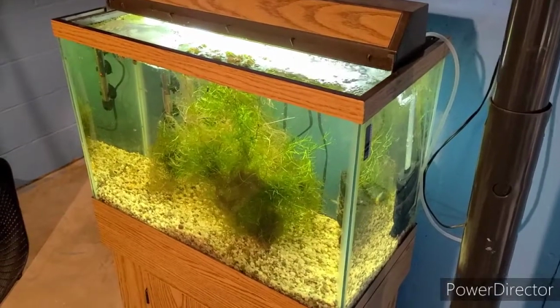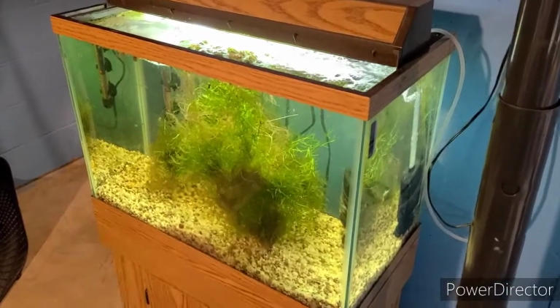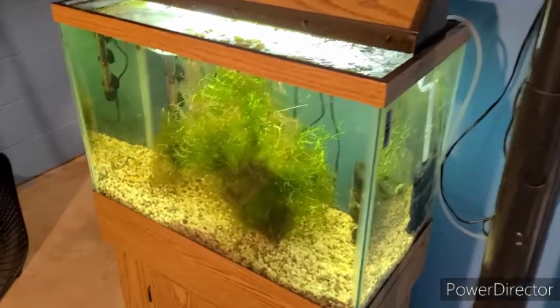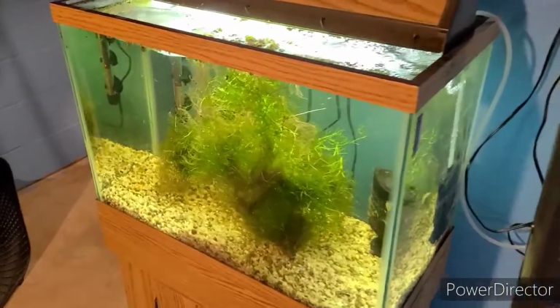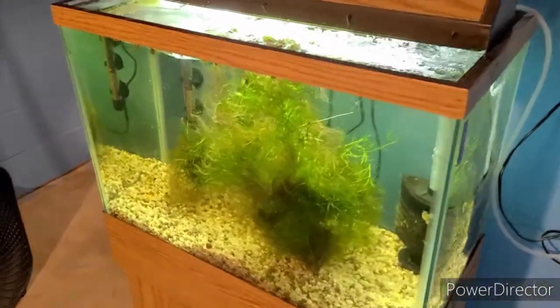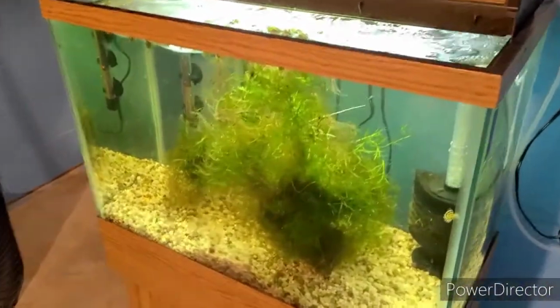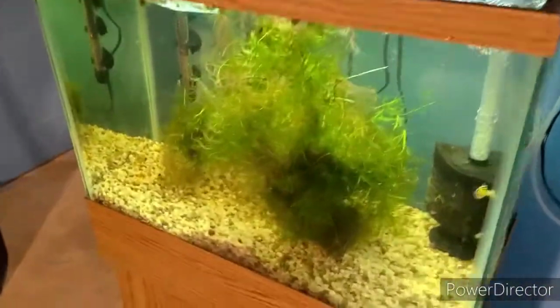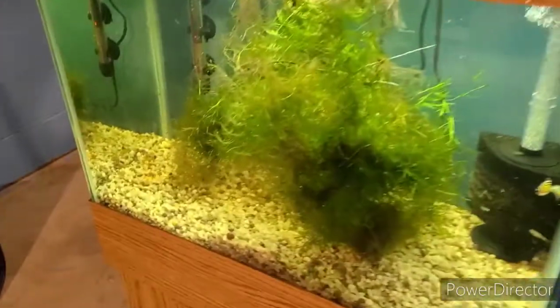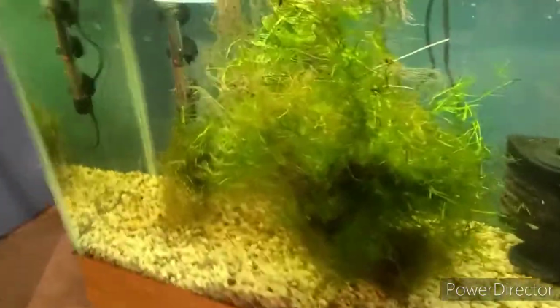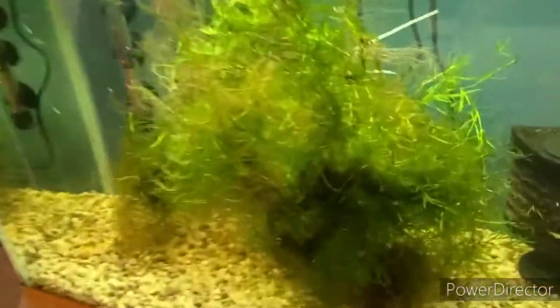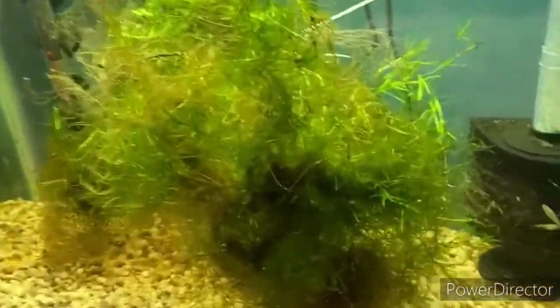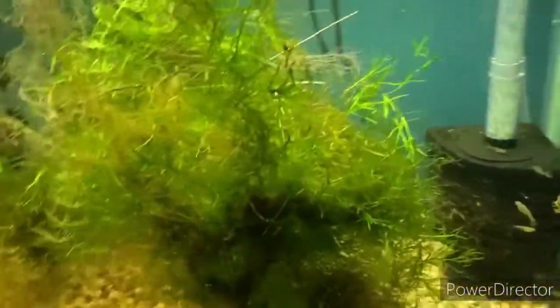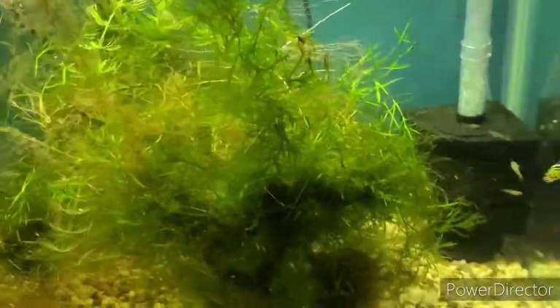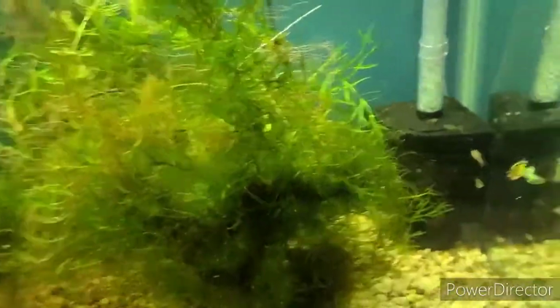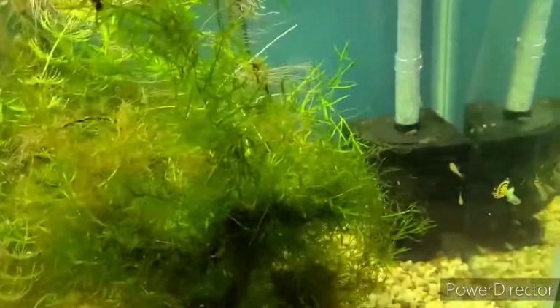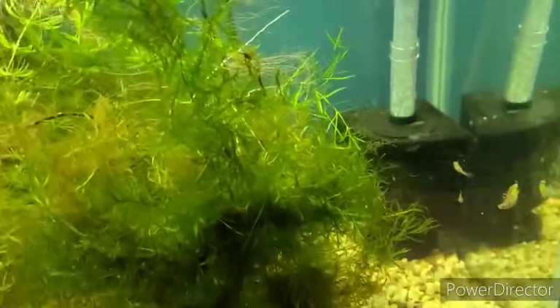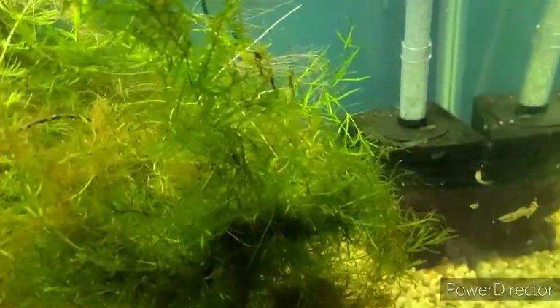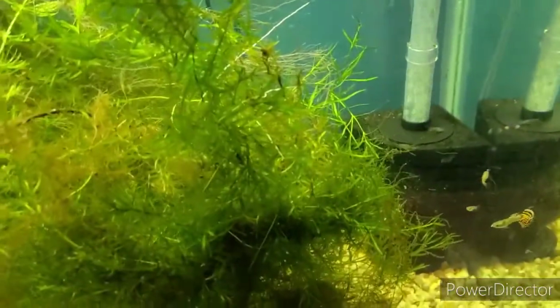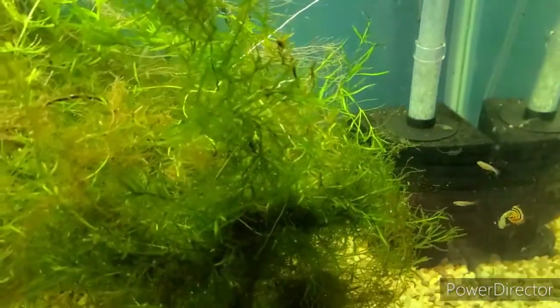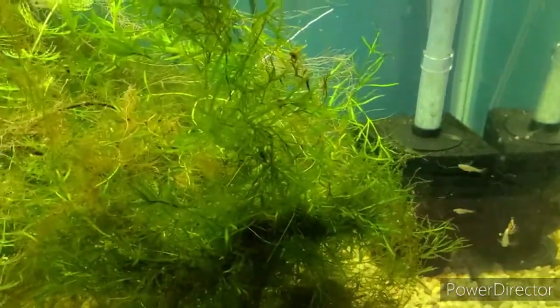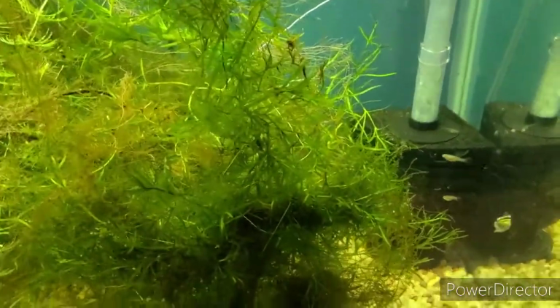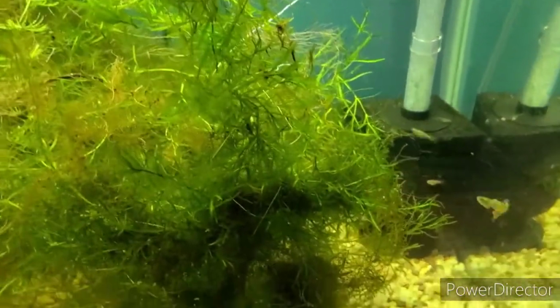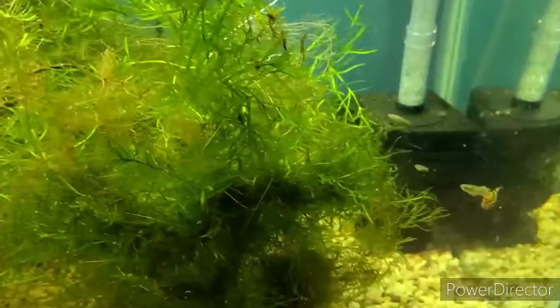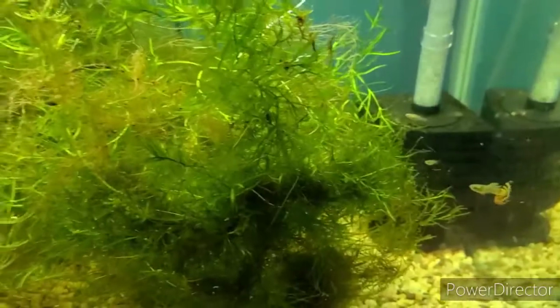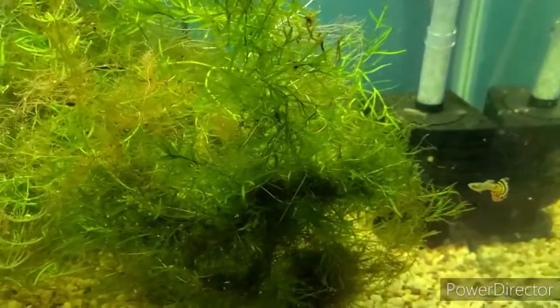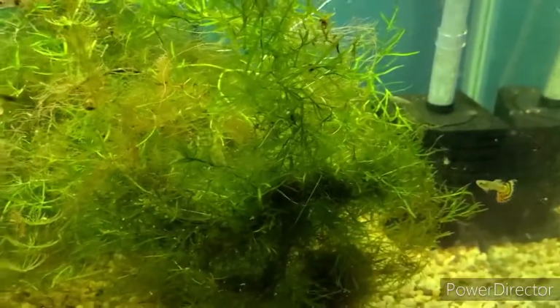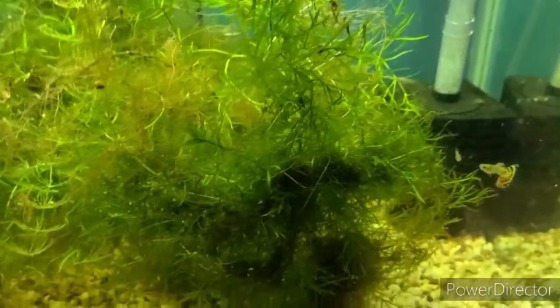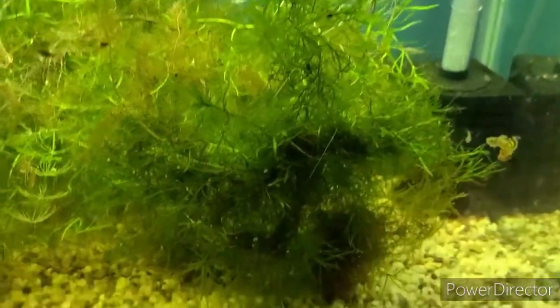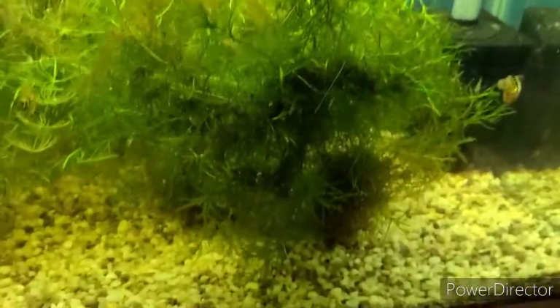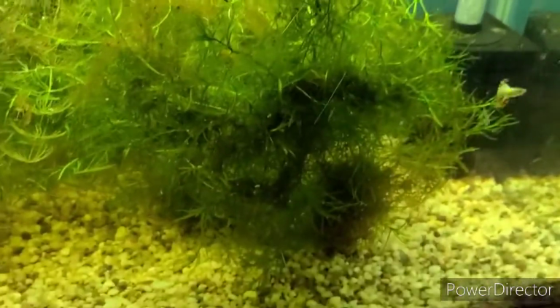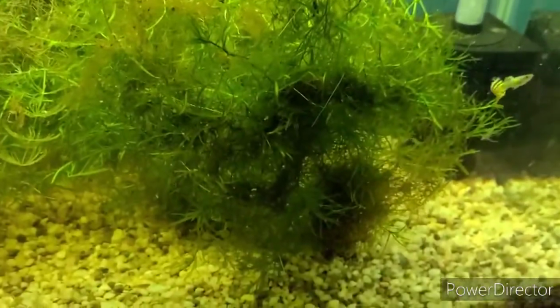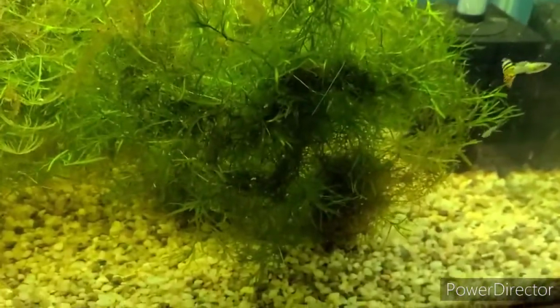Hello everybody, down in the fish room tonight getting stuff ready because I'm going on a trip tomorrow, and I decided to move some fish in with the guppies.